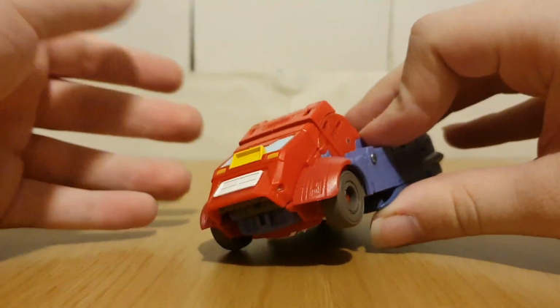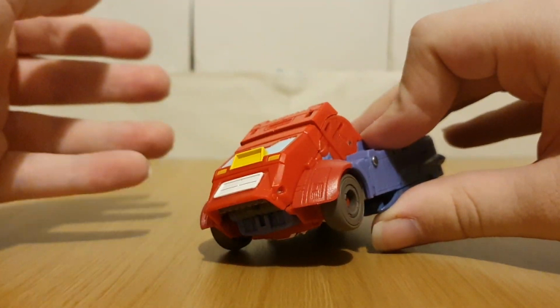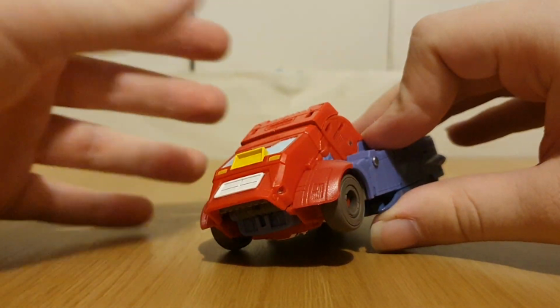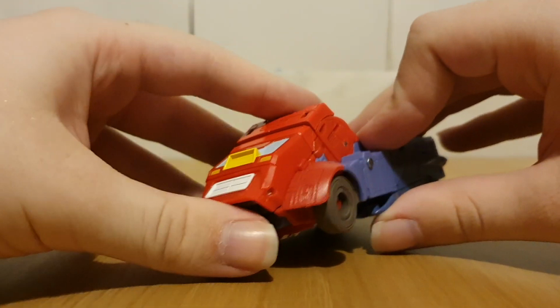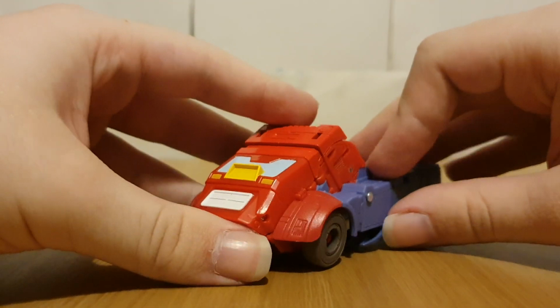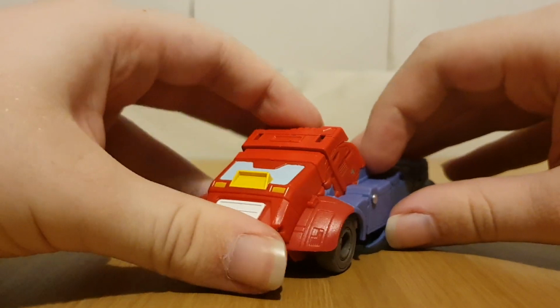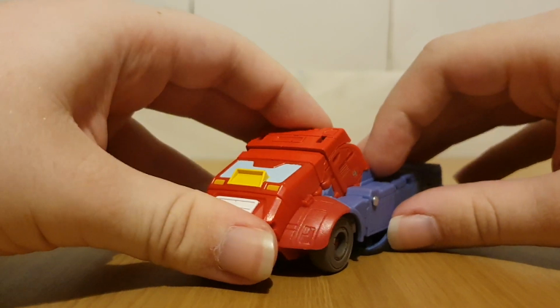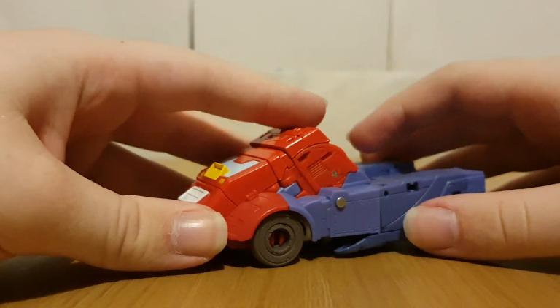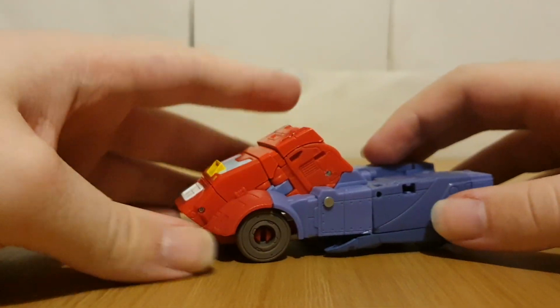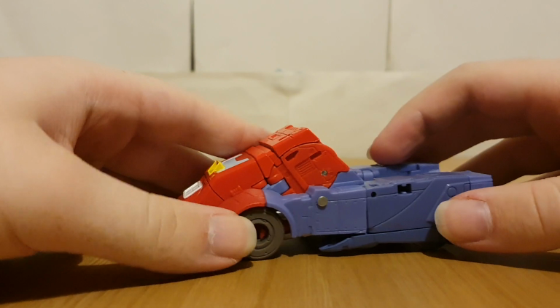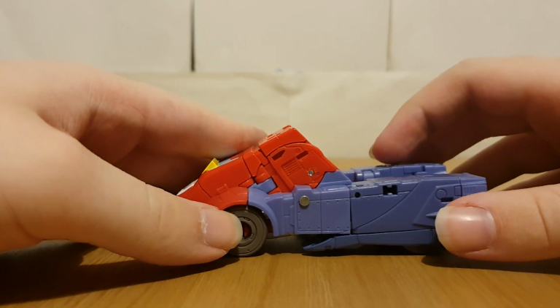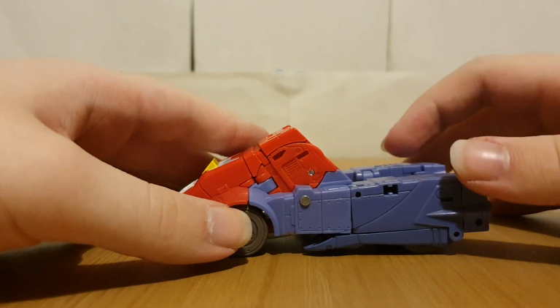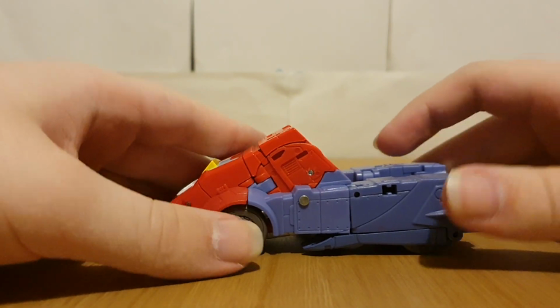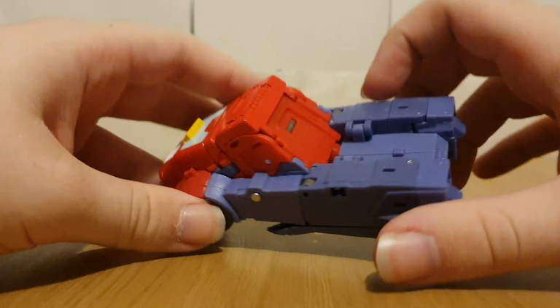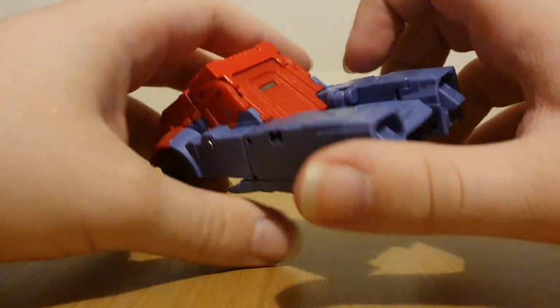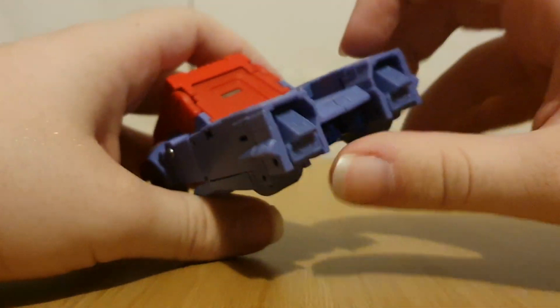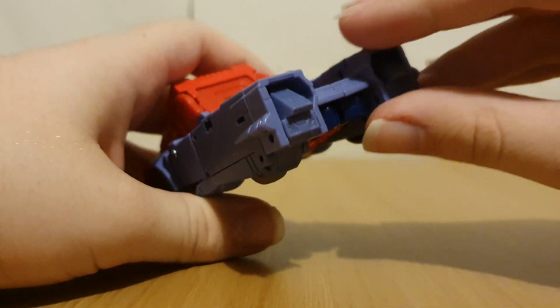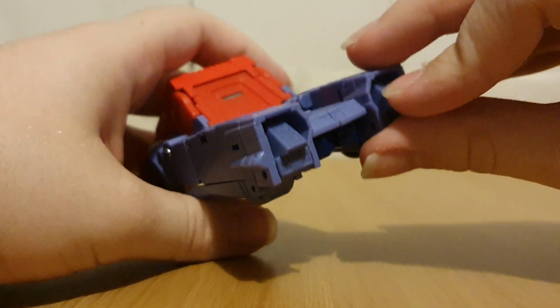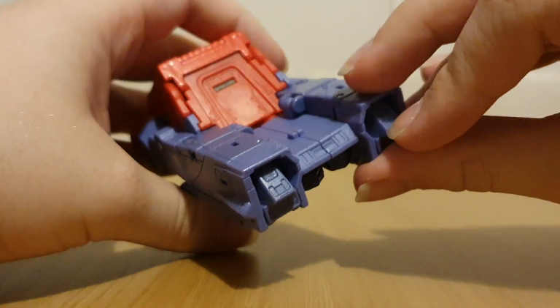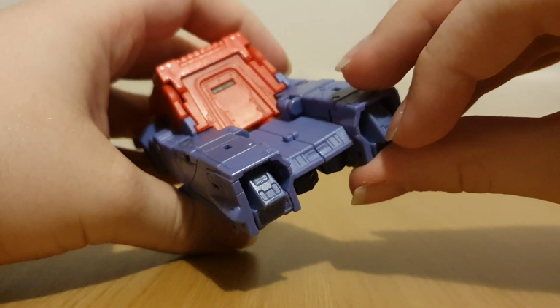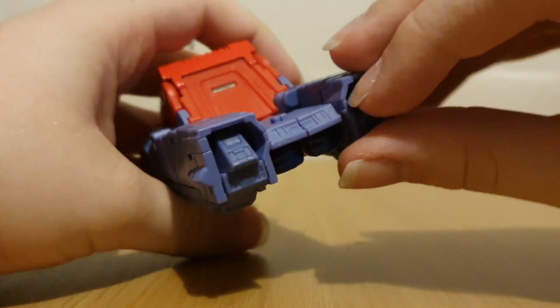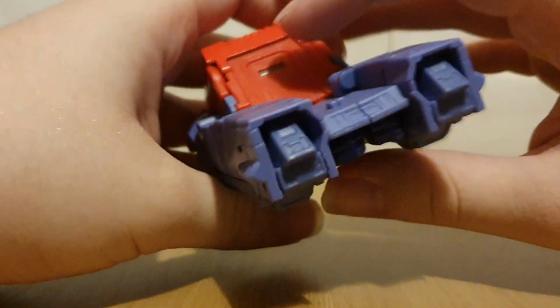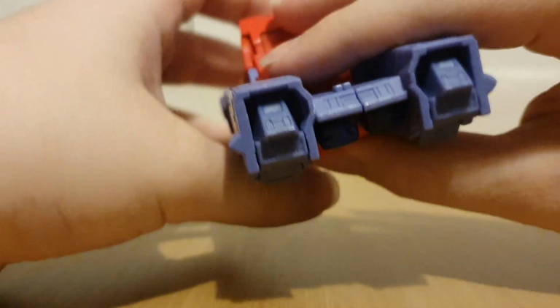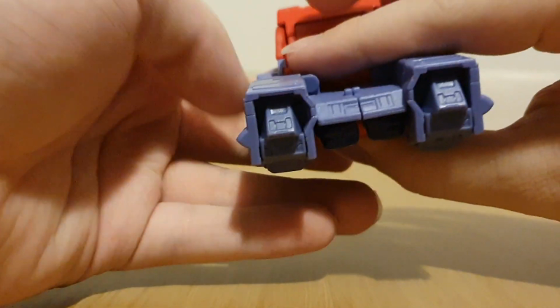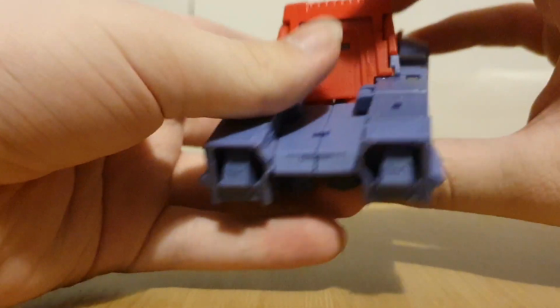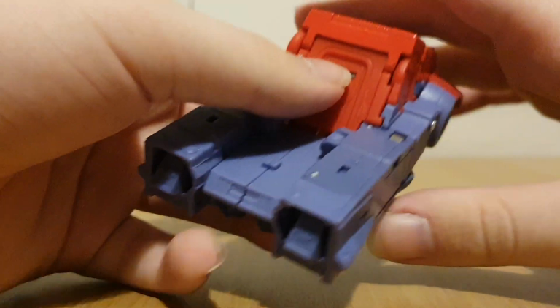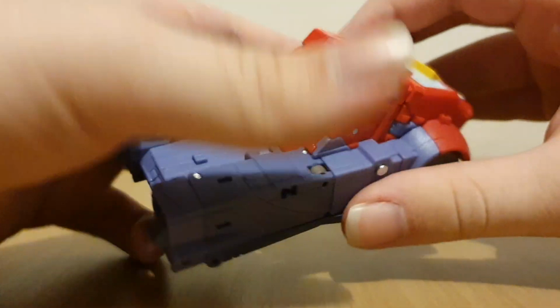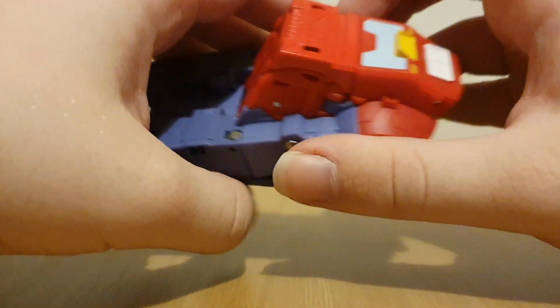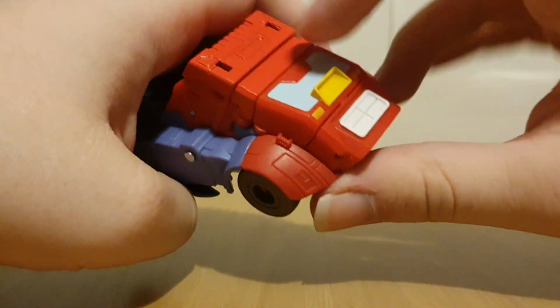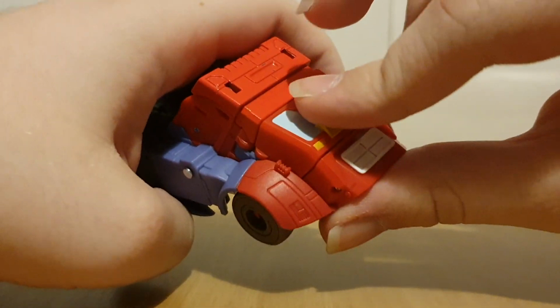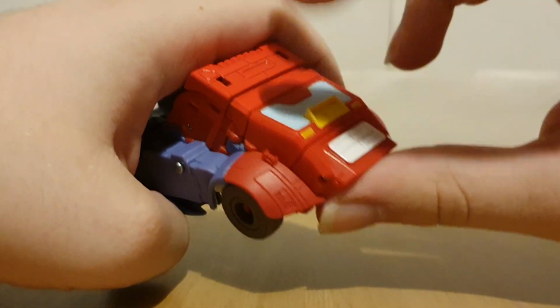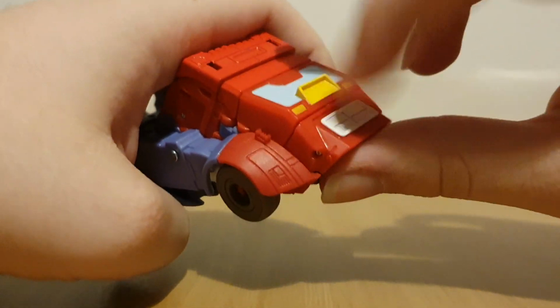Almost absolutely not the case, actually. But yeah, this is pretty much just Studio Series Cup, except the front here has been retooled.